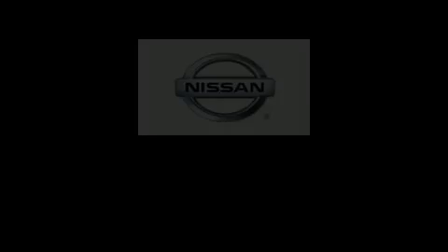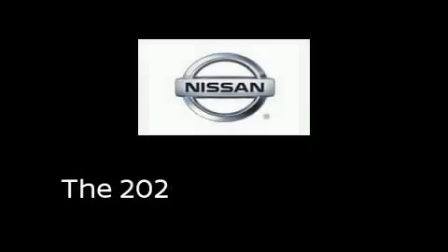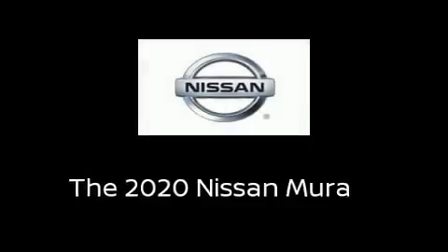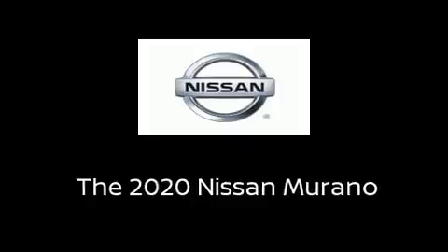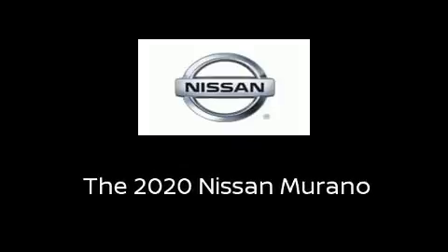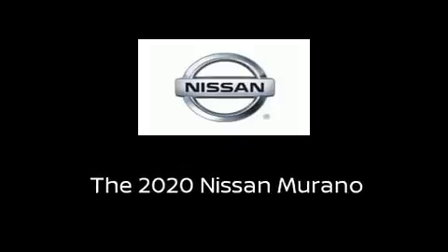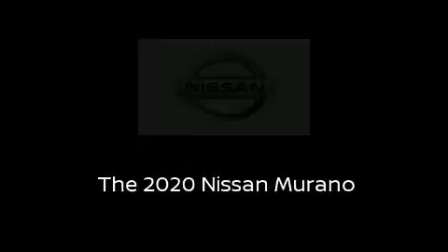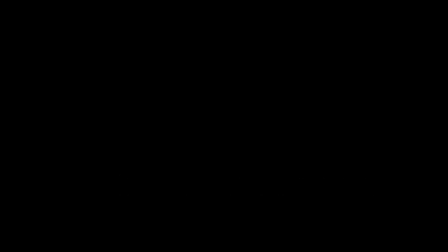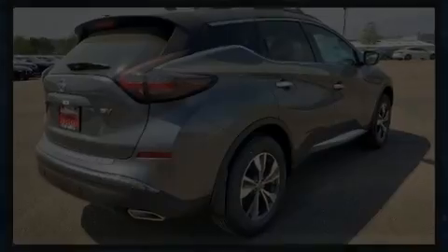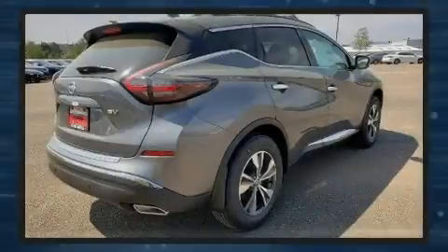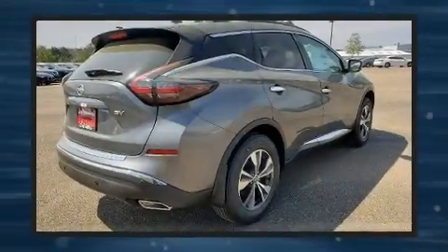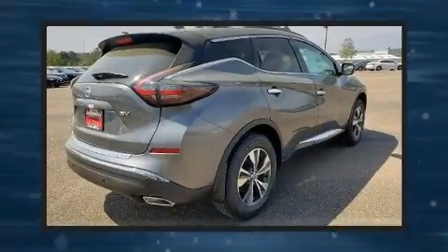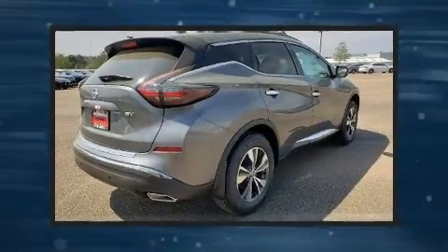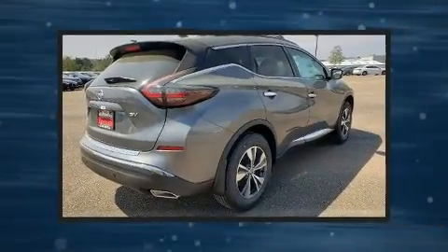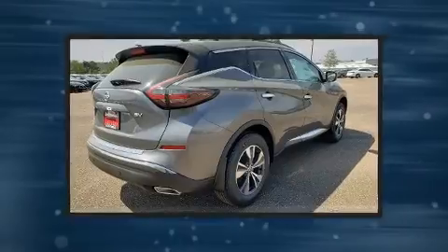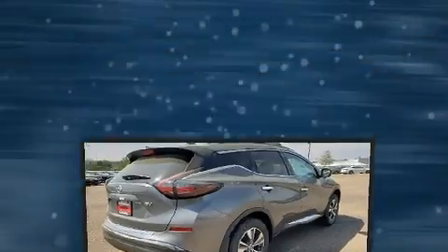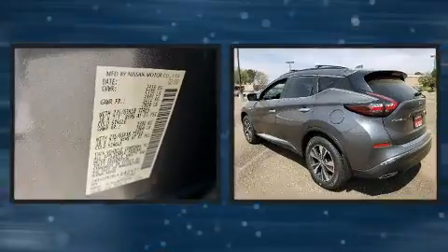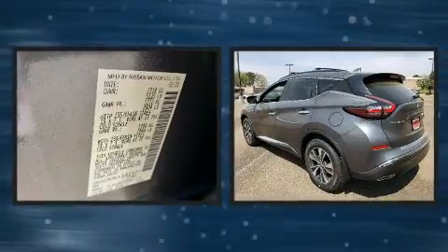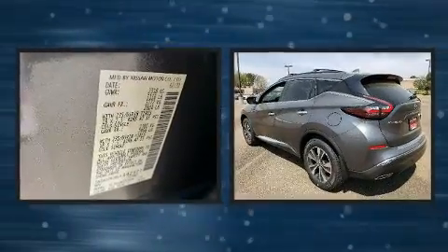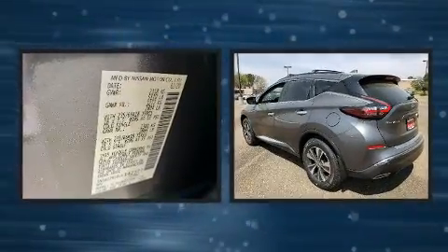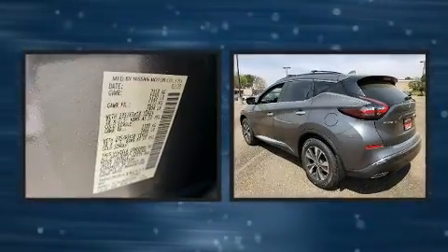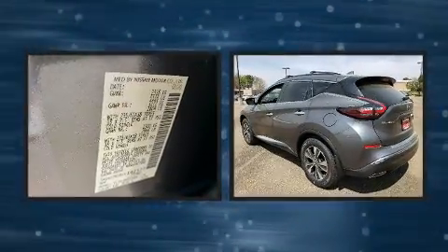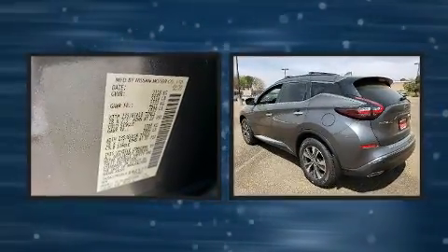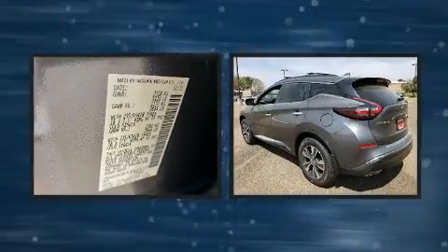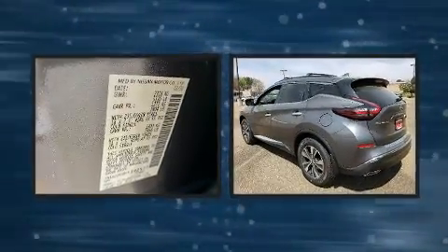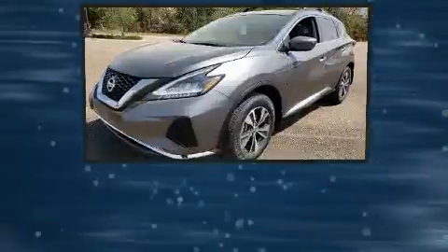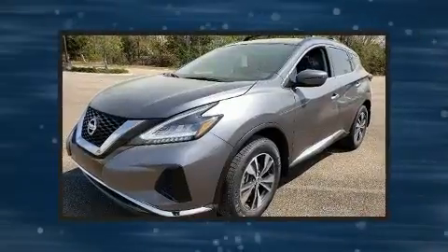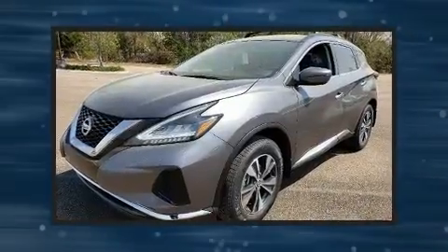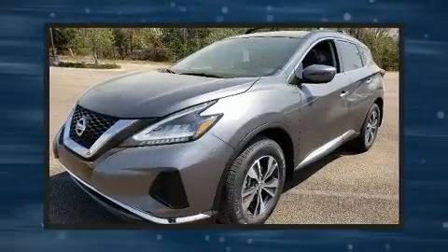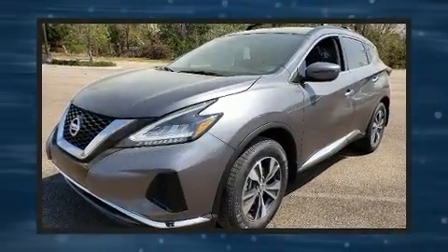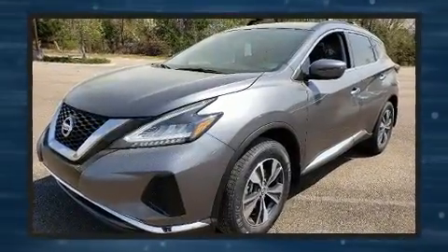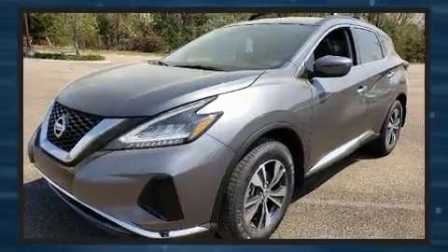Discerning drivers will appreciate the 2020 Nissan Murano. Under the hood, you'll find a six-cylinder engine with more than 250 horsepower, and for added security, Dynamic Stability Control supplements the drivetrain.